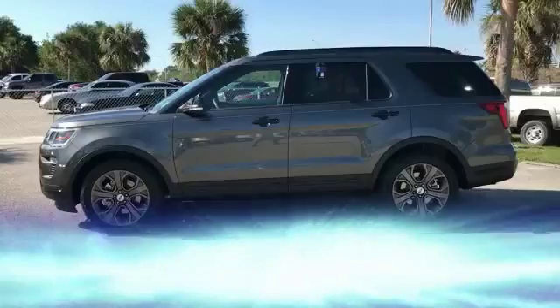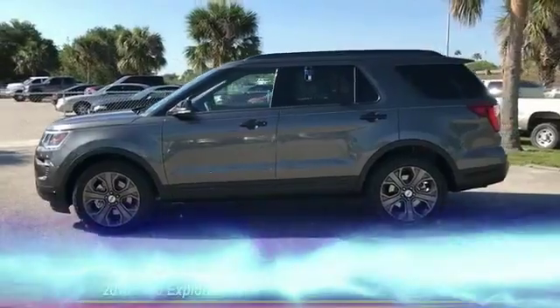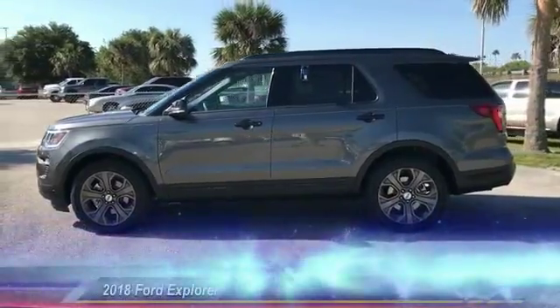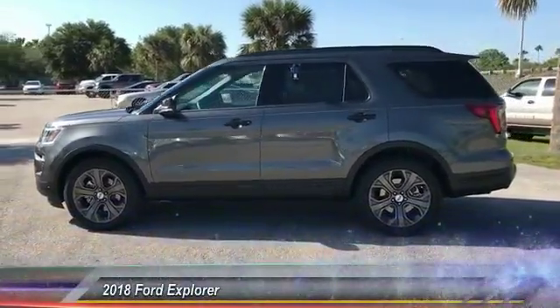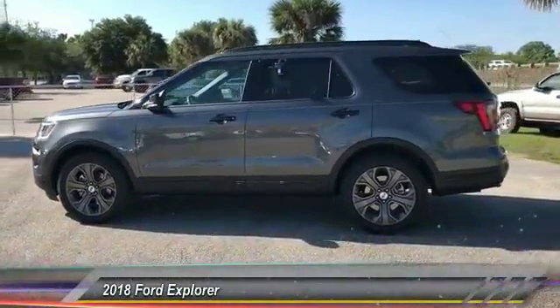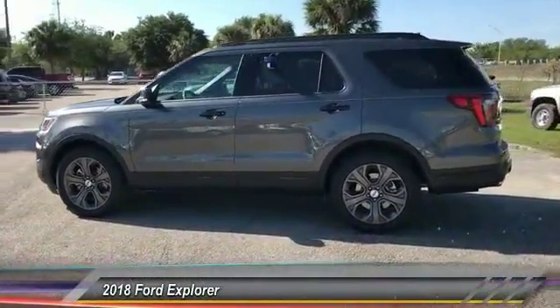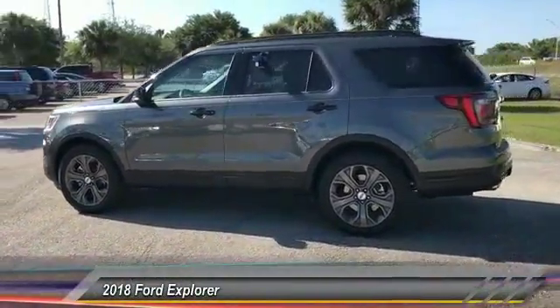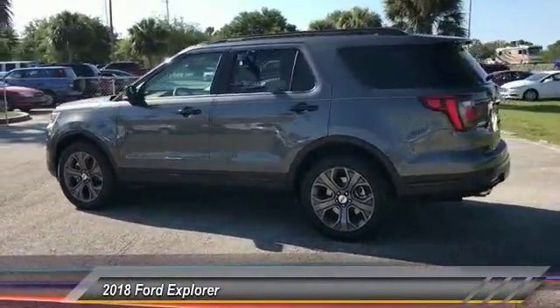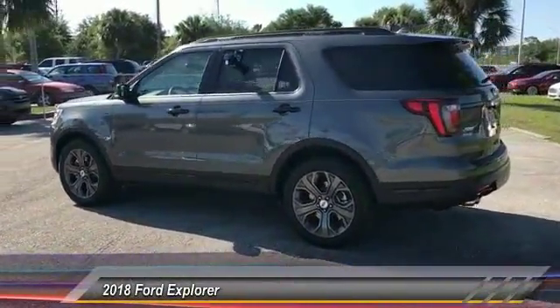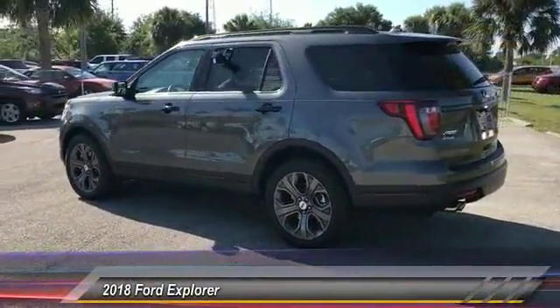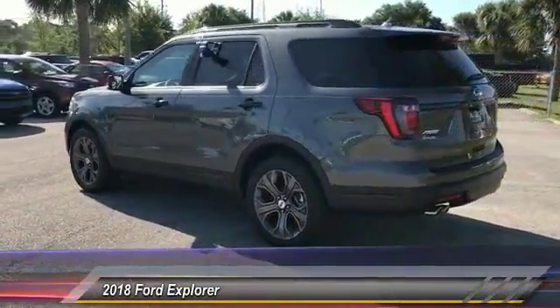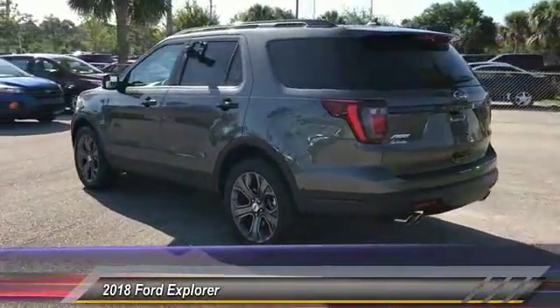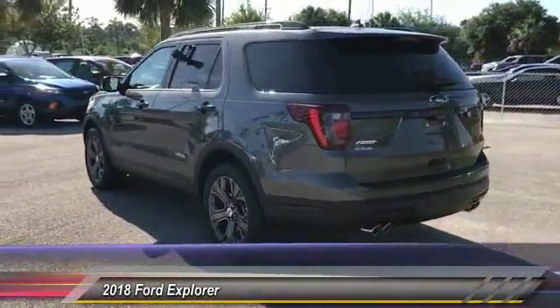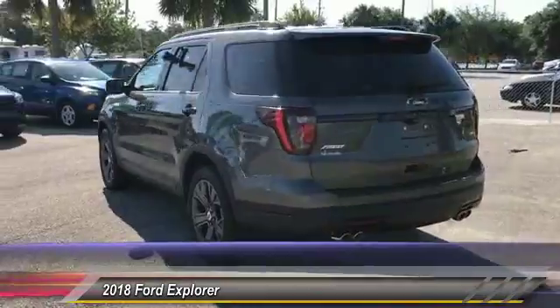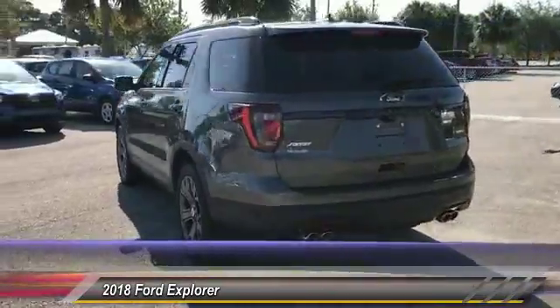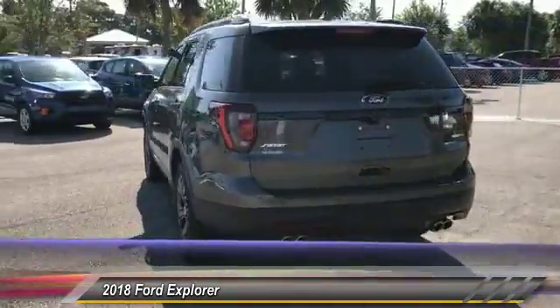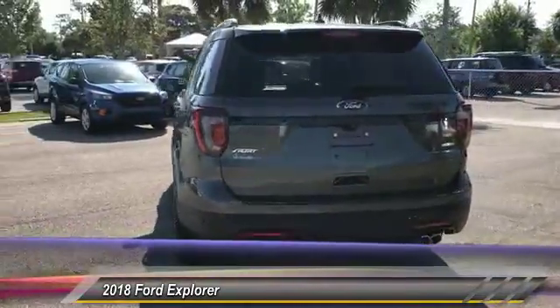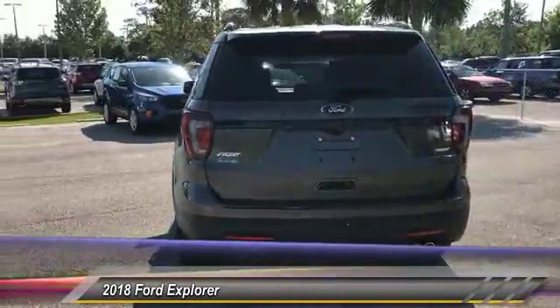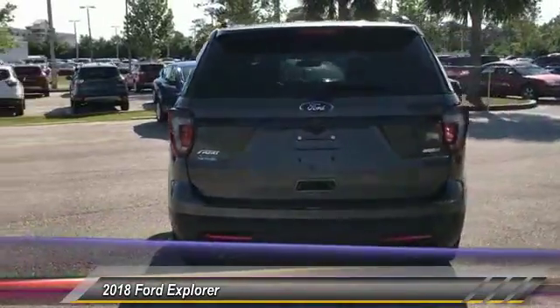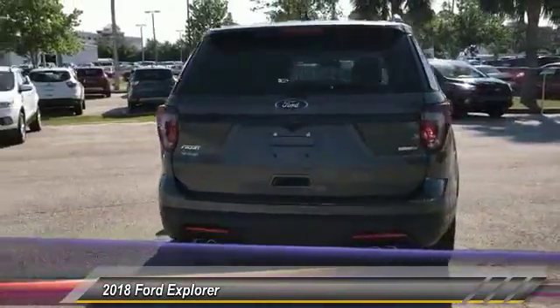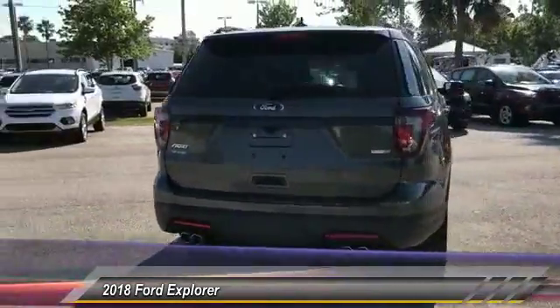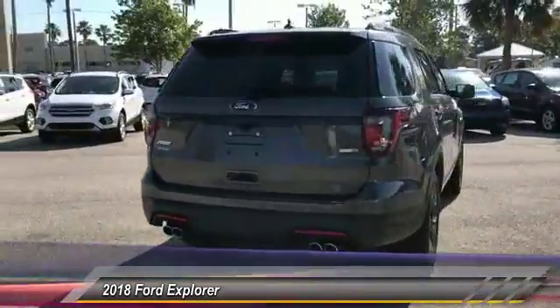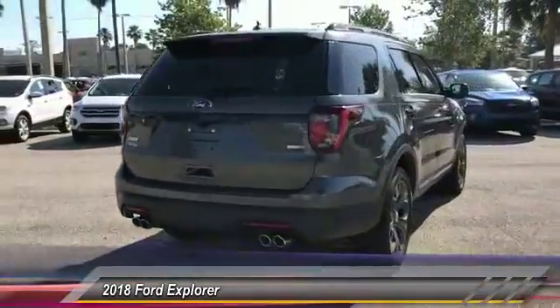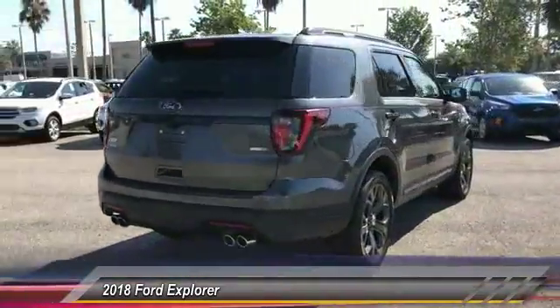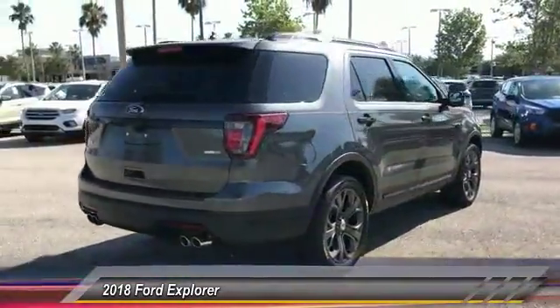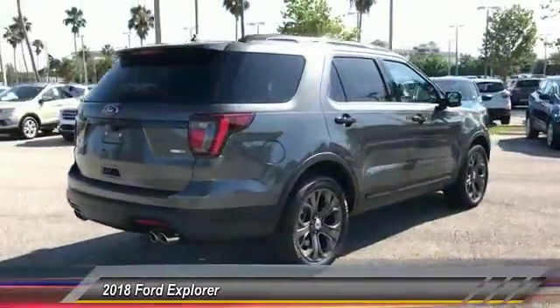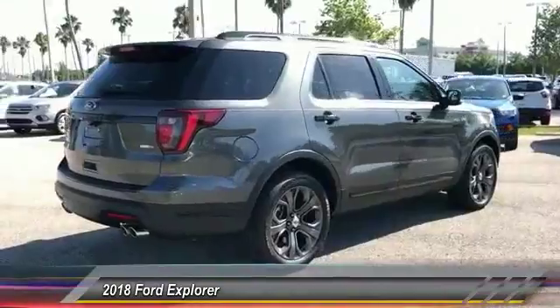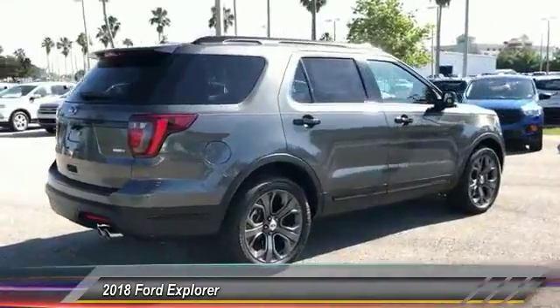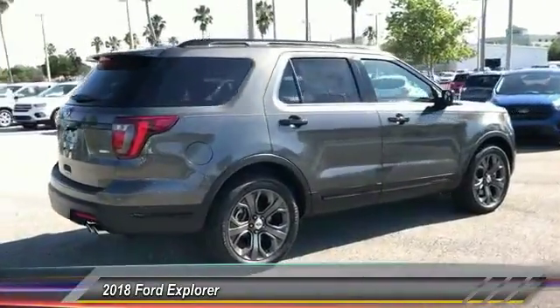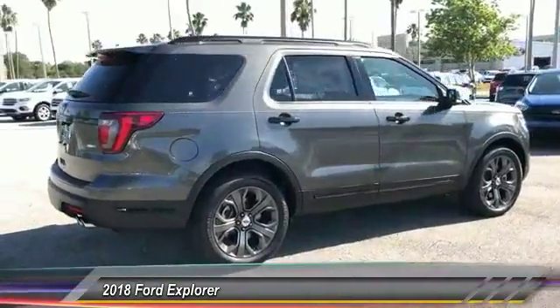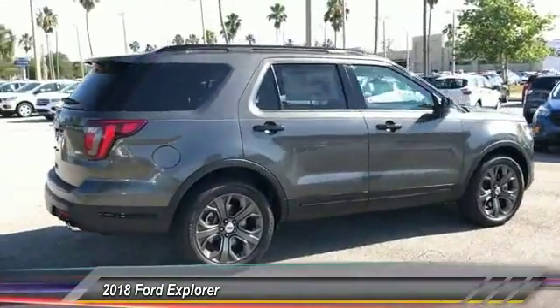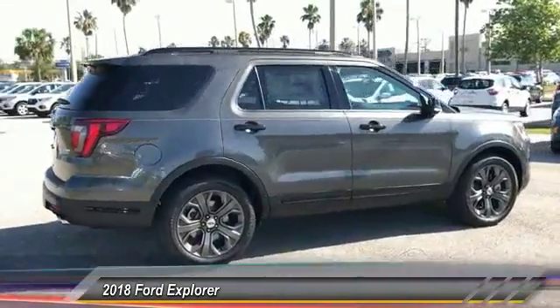The 2018 Explorer. You've got a lot of capabilities to call on in a Ford Explorer. Don't underestimate your choices. This vehicle has less than 100 miles. Here are some of this vehicle's great options.